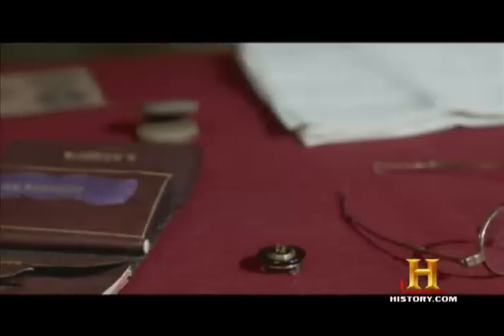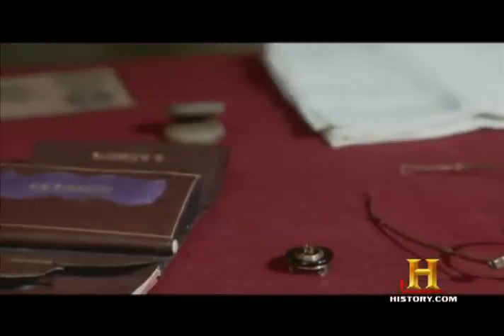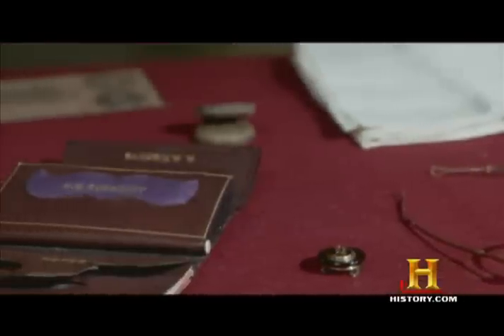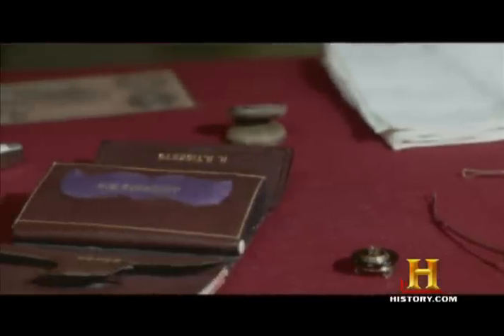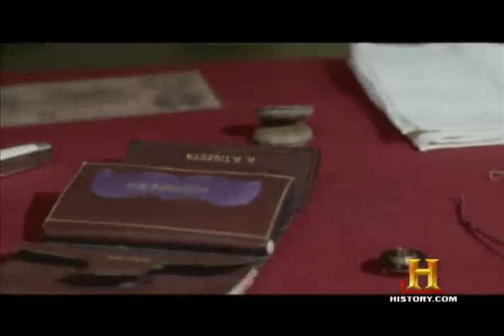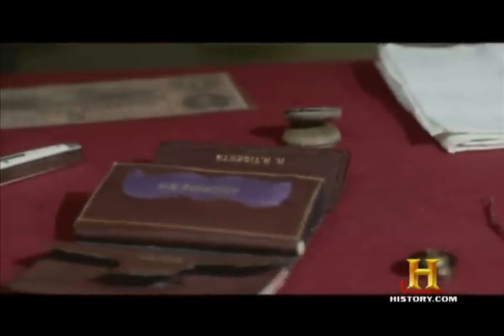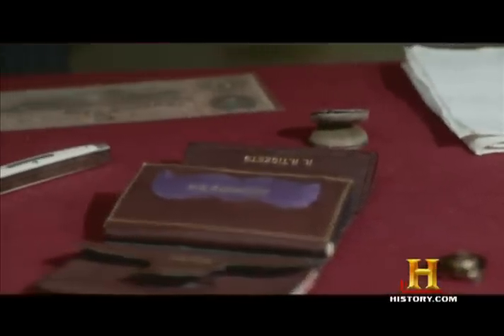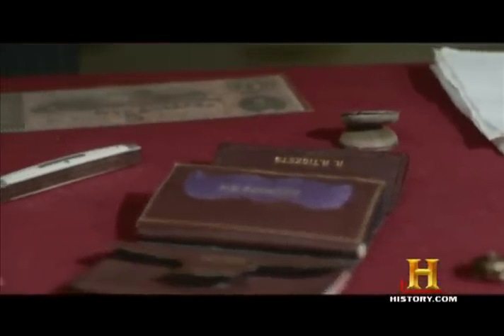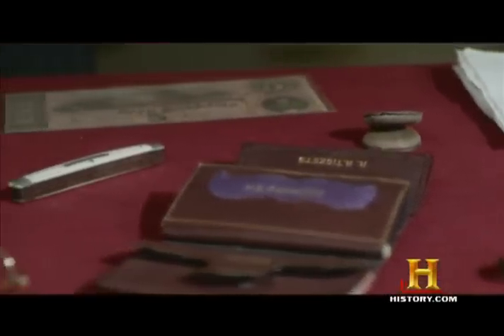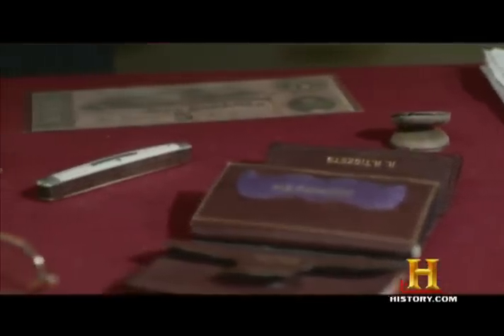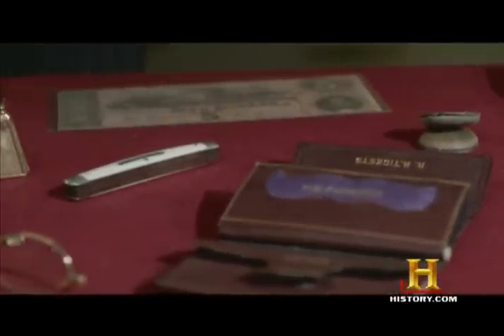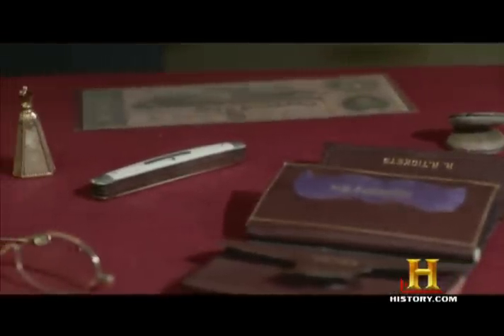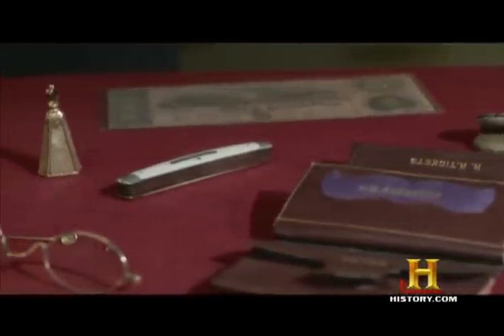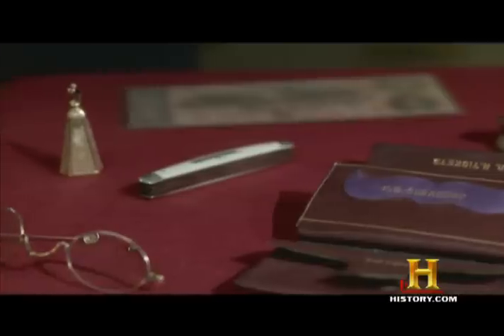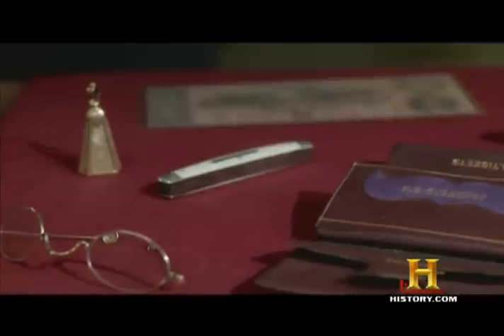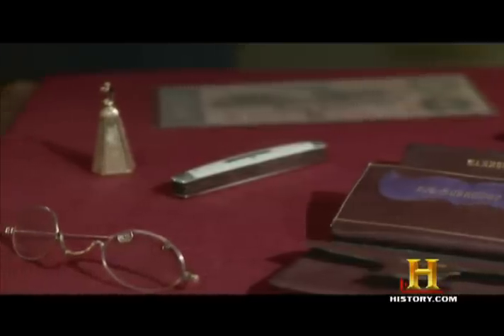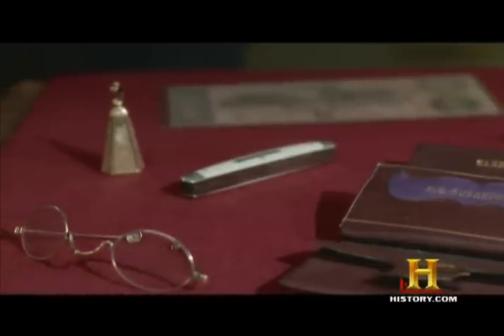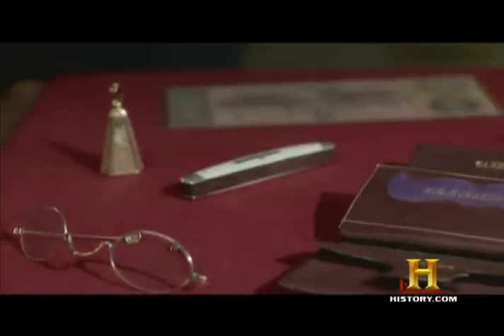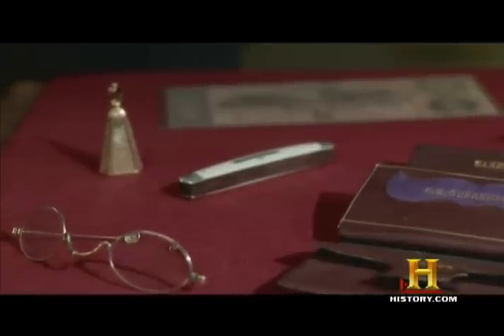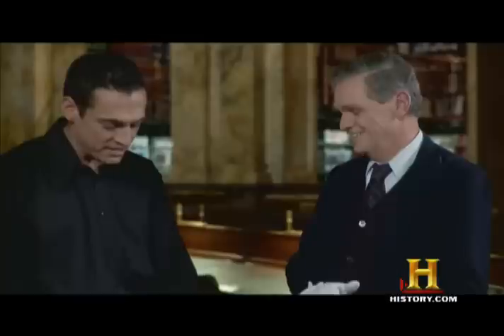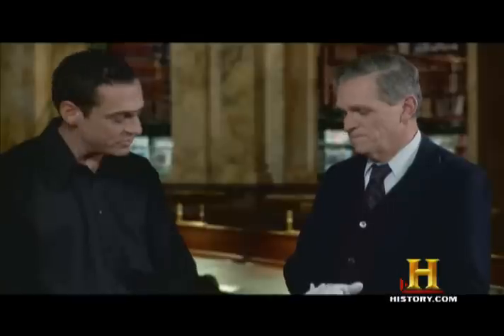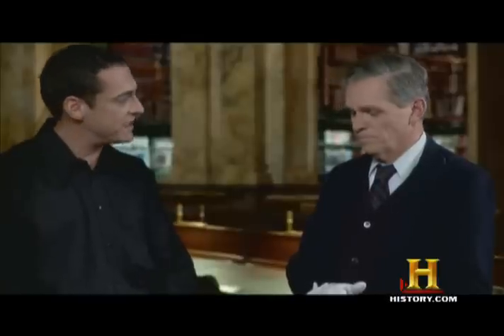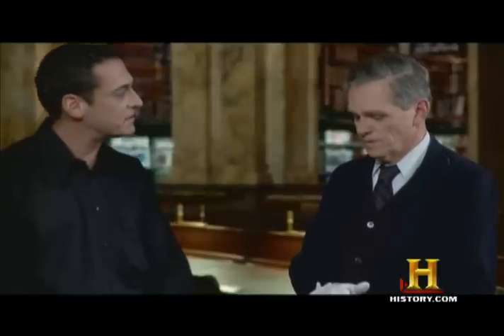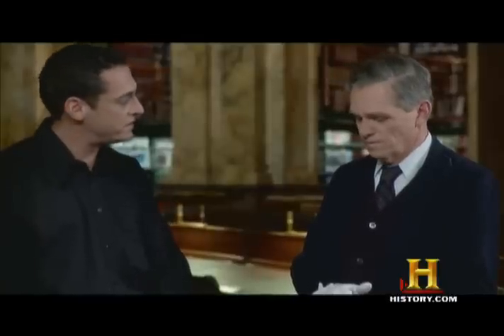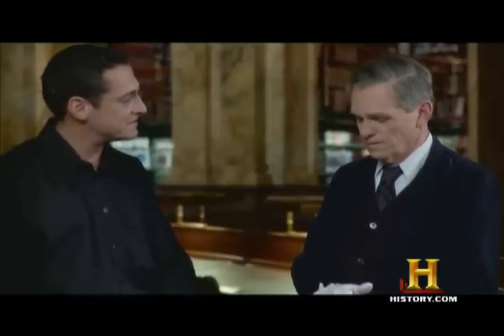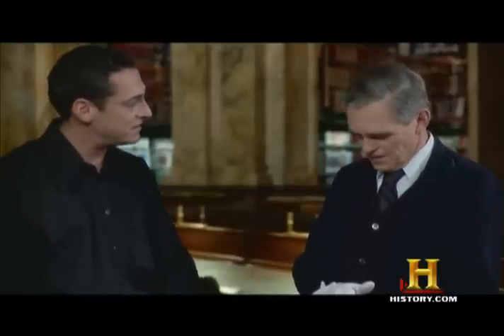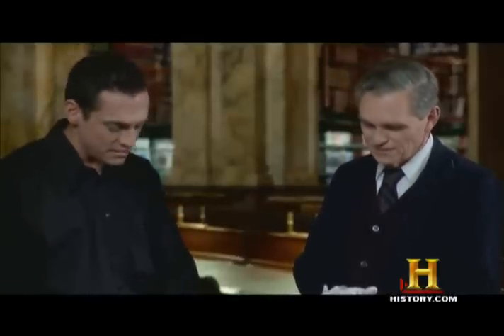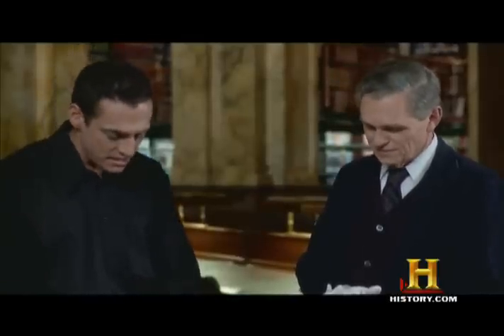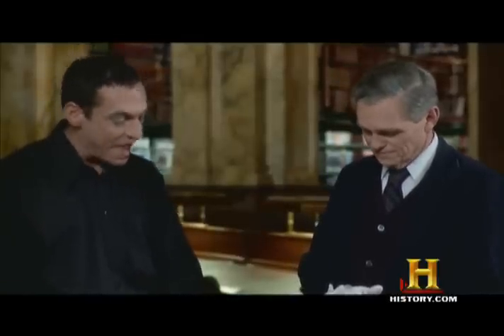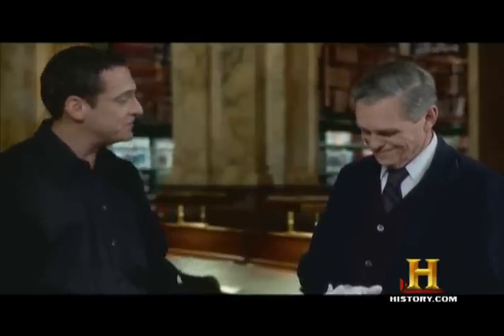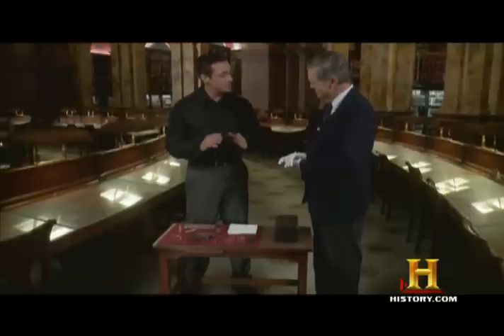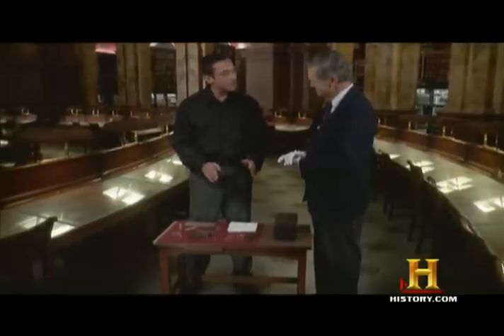What we have here are the contents of President Lincoln's pockets the night of his assassination at Ford's Theatre, April the 14th, 1865. These are the actual things that were in the man's pockets when he was assassinated. Yes, absolutely incredible.